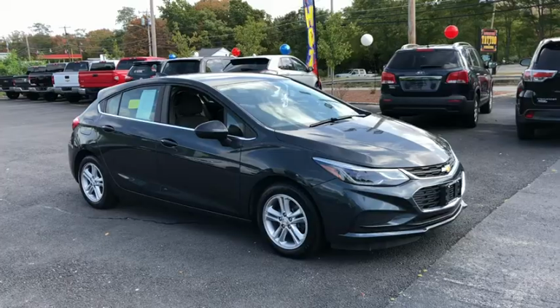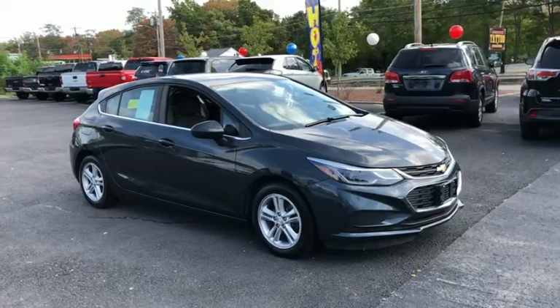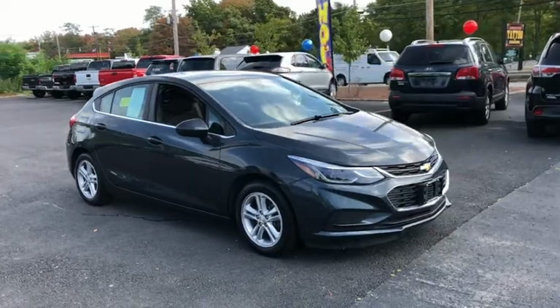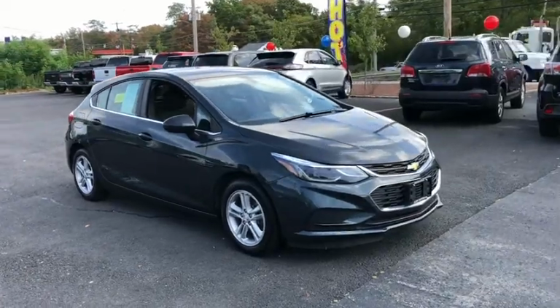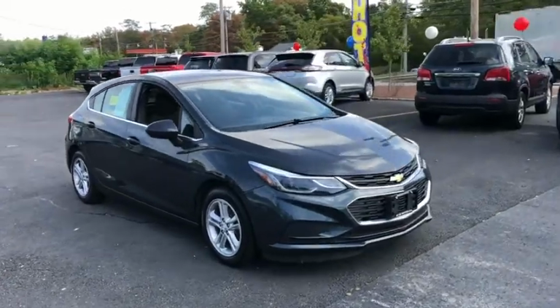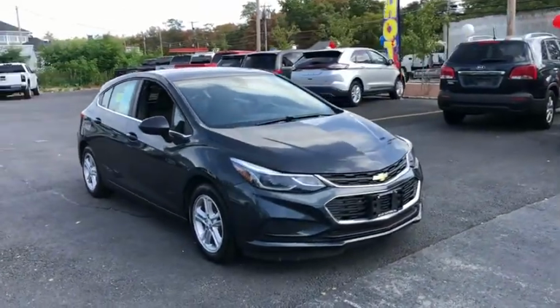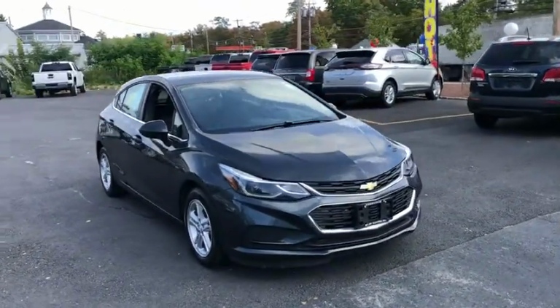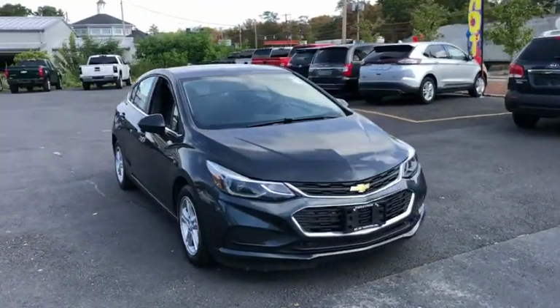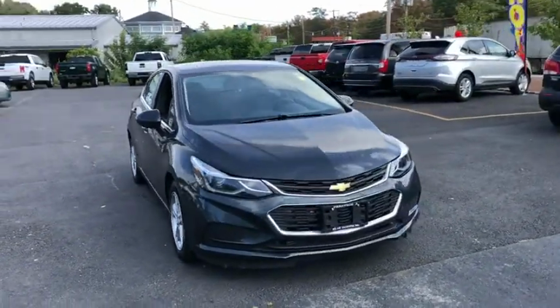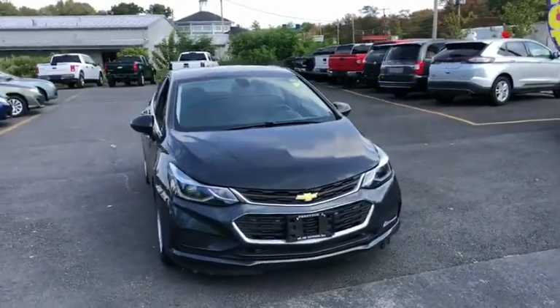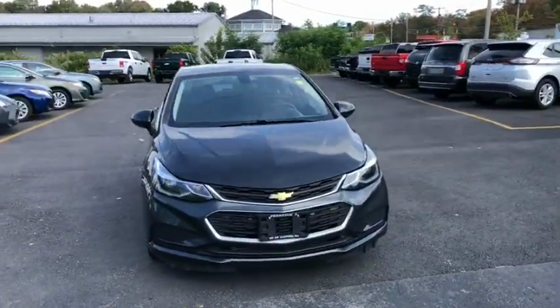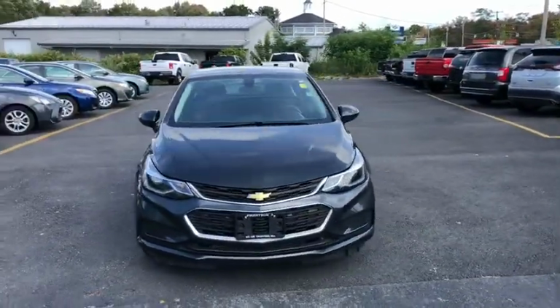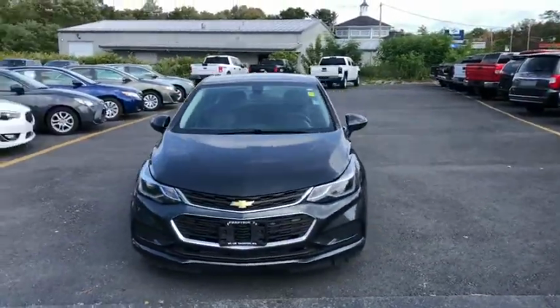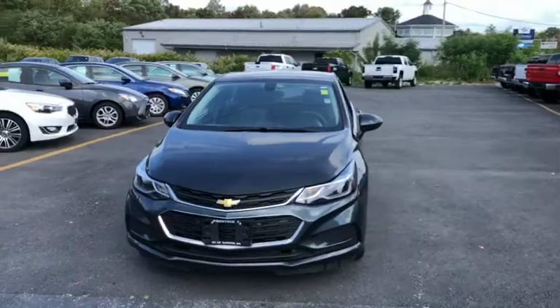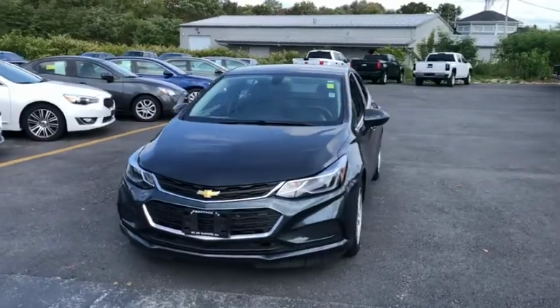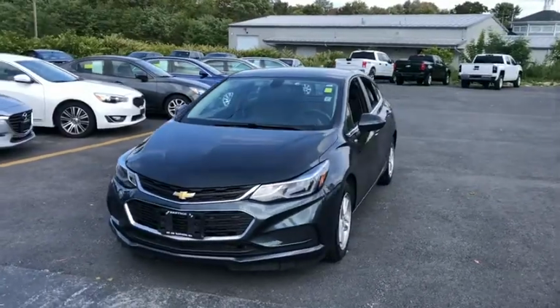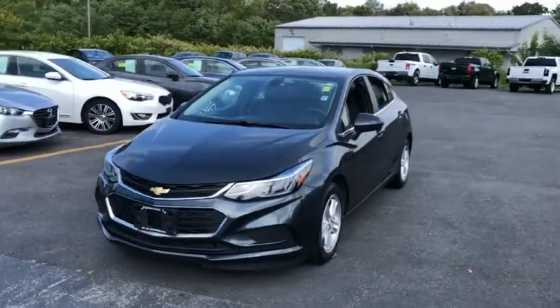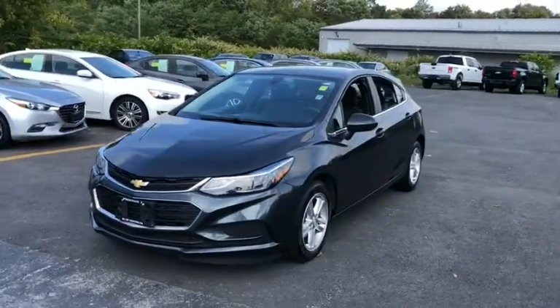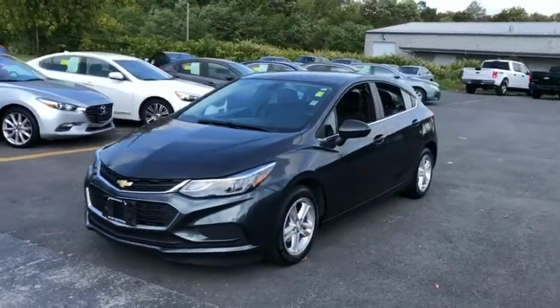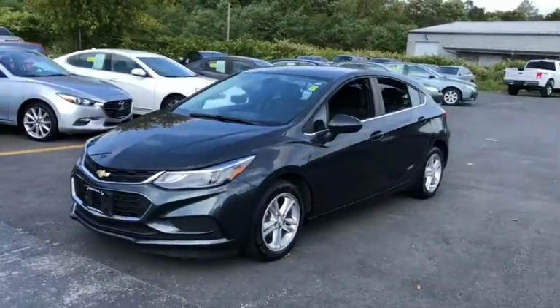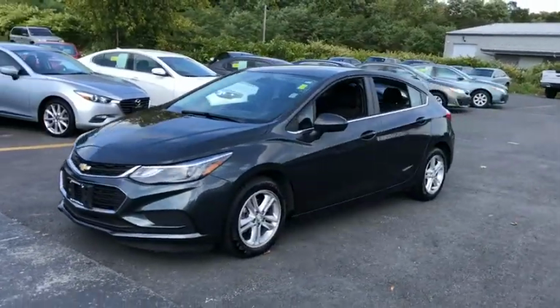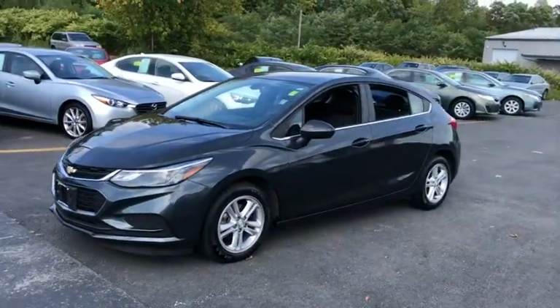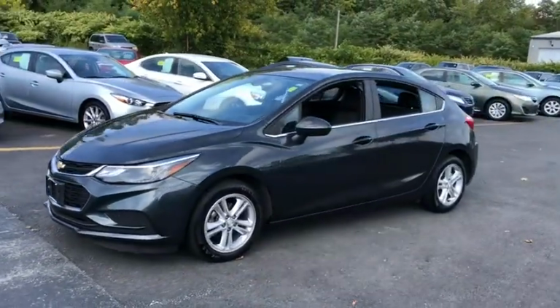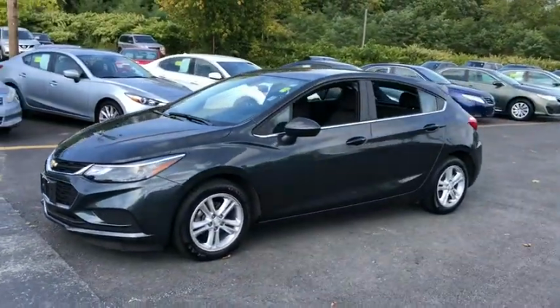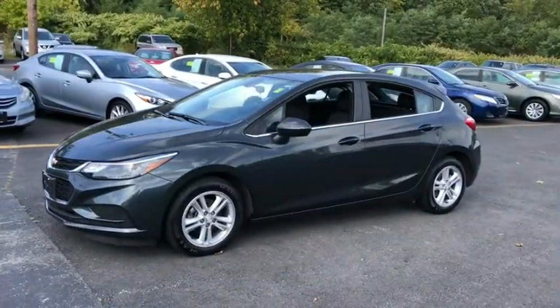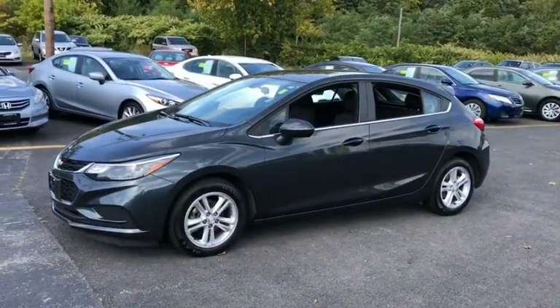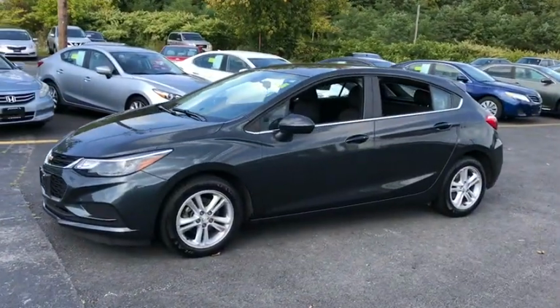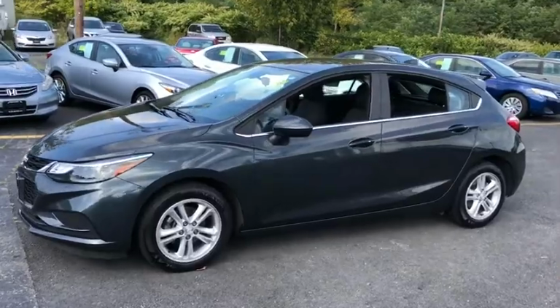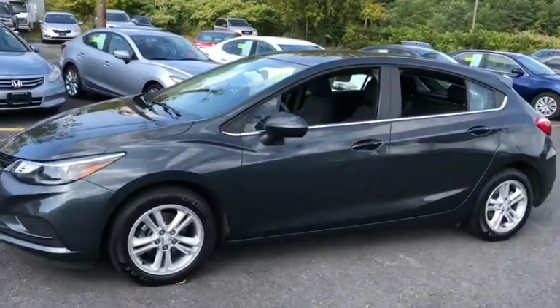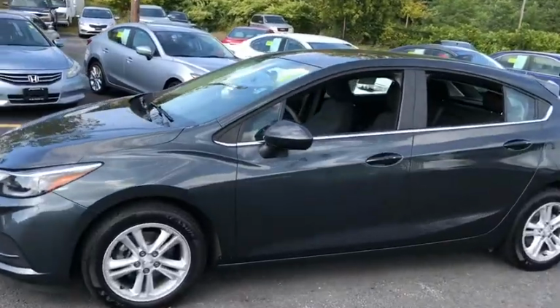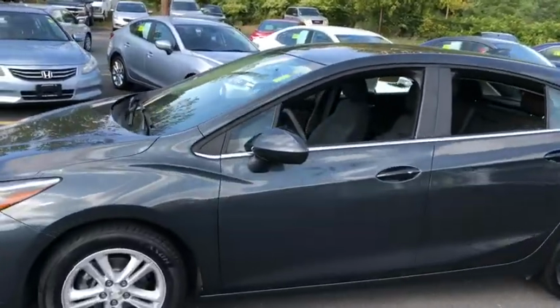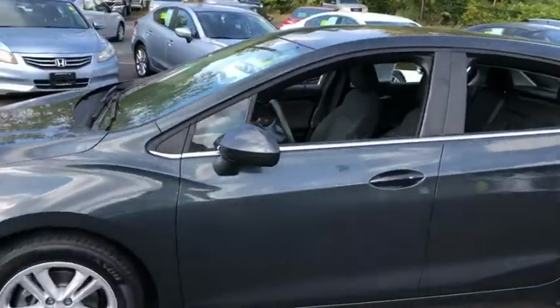Stop by and take a look at the 2017 Chevrolet Cruze. The Cruze Blueprint calls for more than you'd expect. This vehicle has less than 35,000 miles. Here are some of this vehicle's great options.